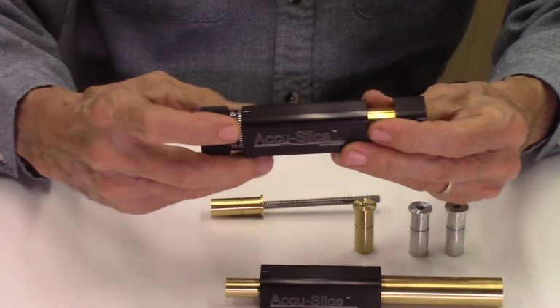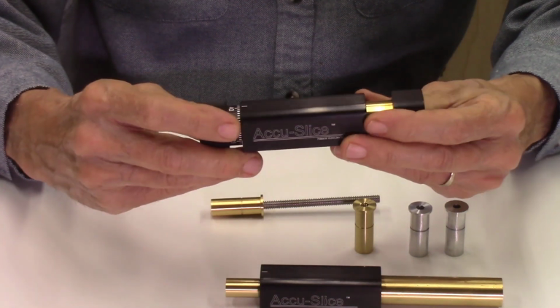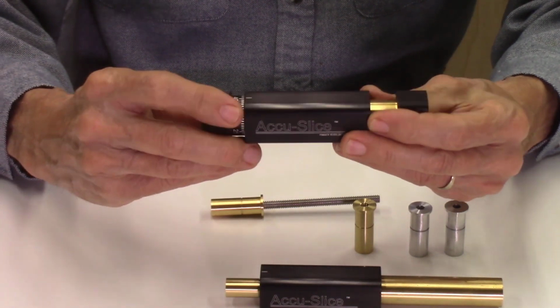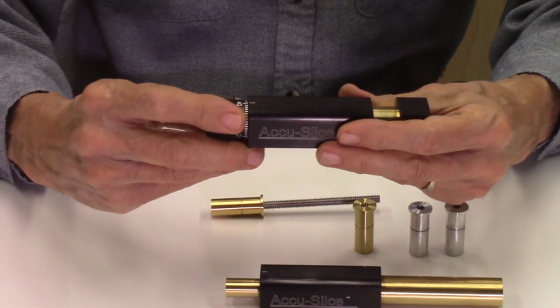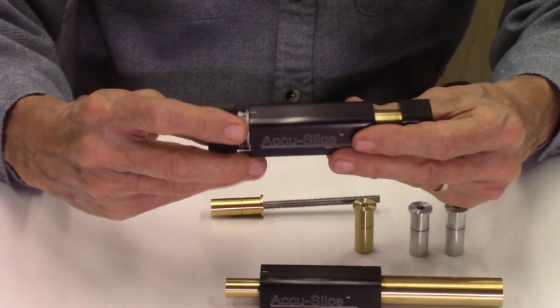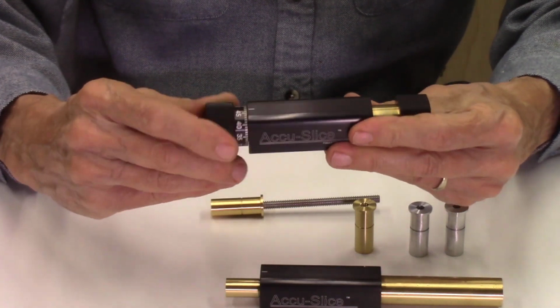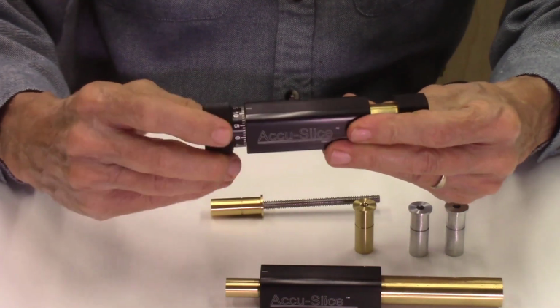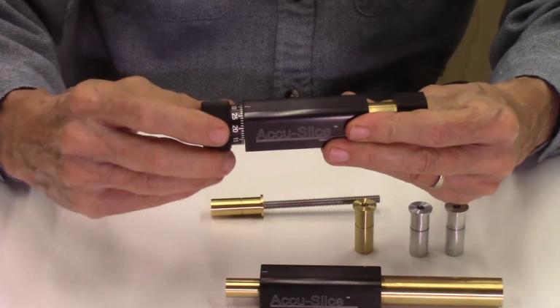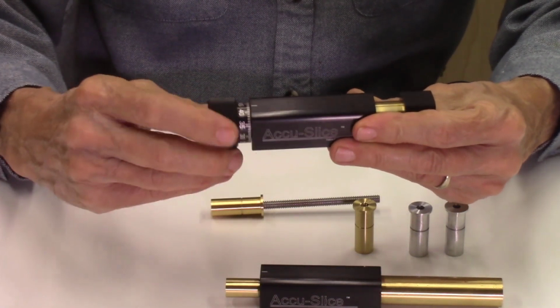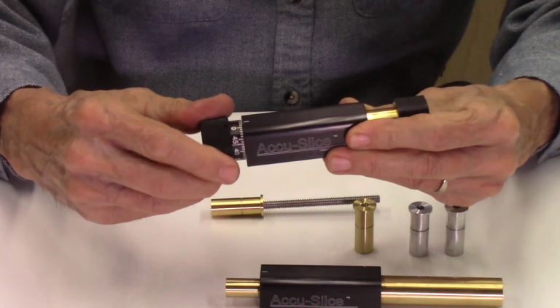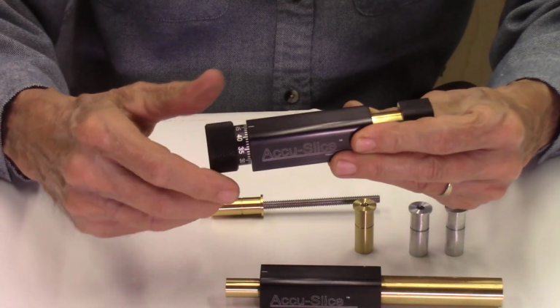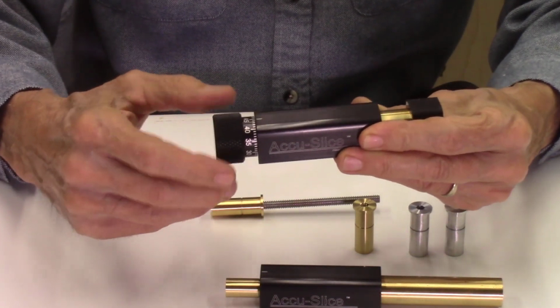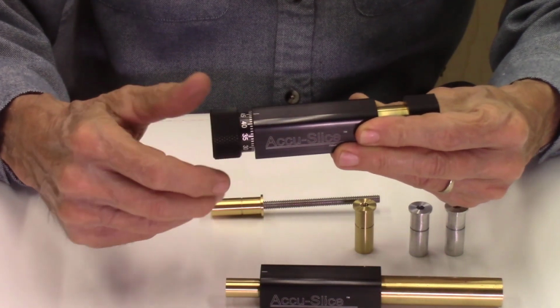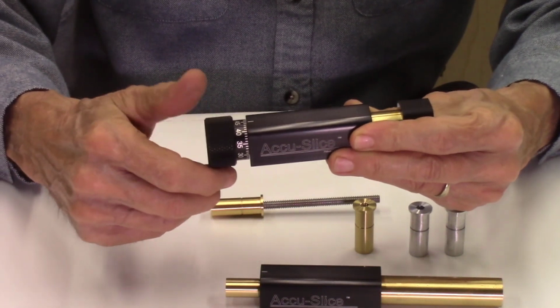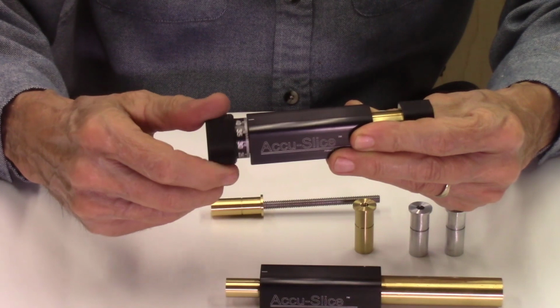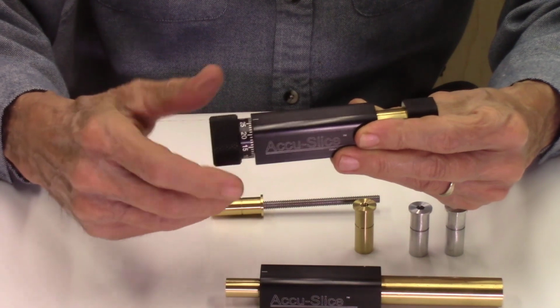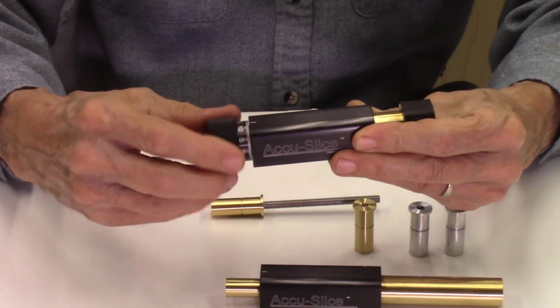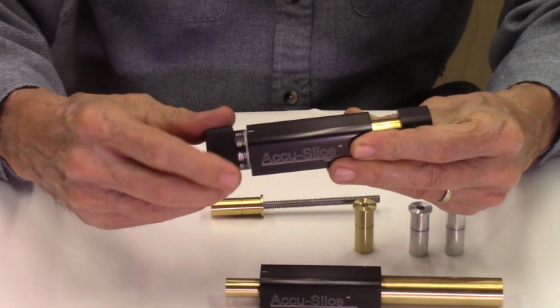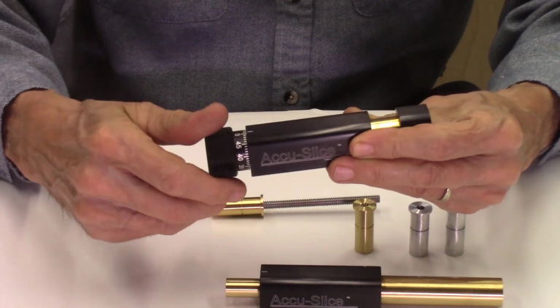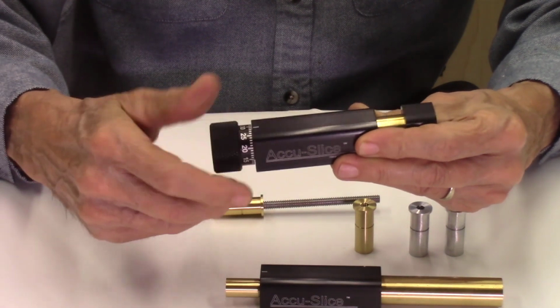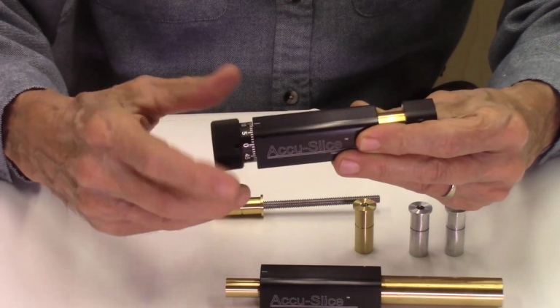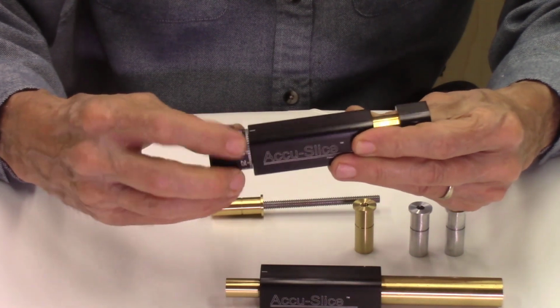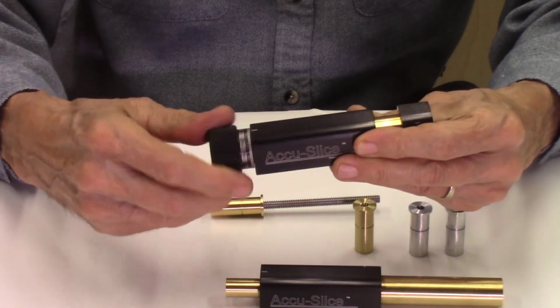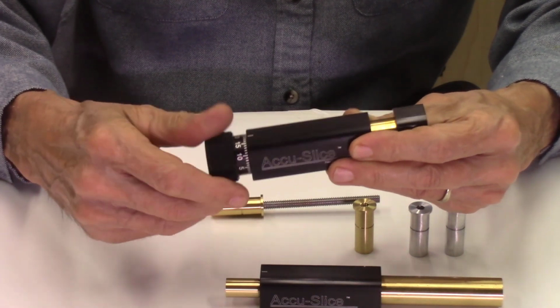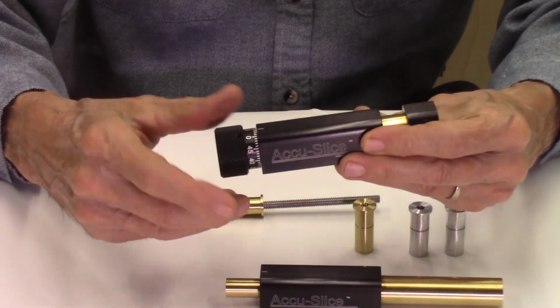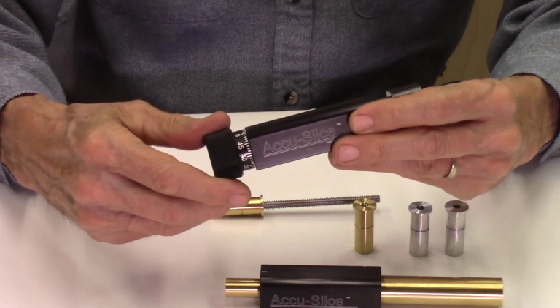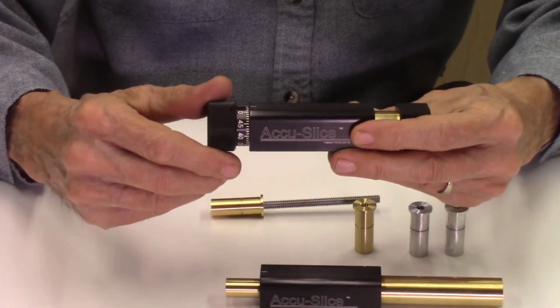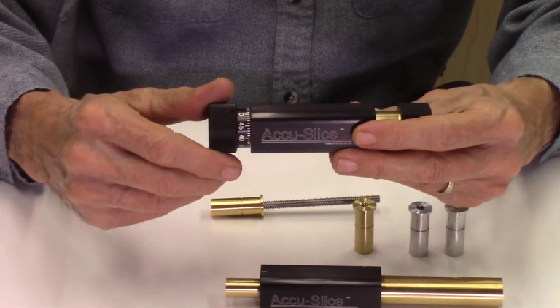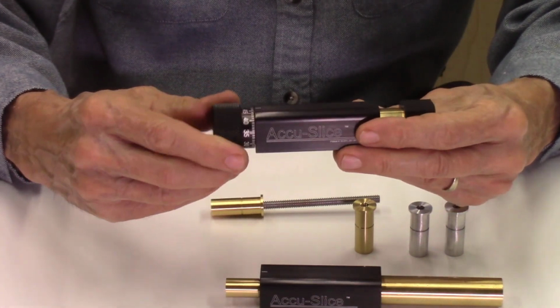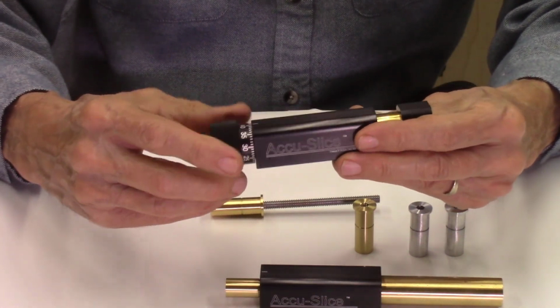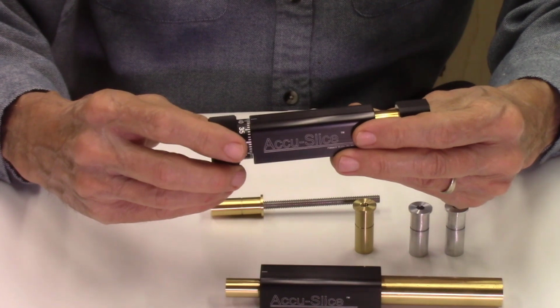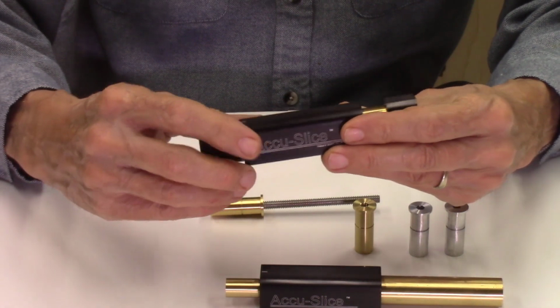And then to use this system, you just turn this and it's accurate to a thousandth of an inch. And that's how you position your board on the AccuSlide system to index its position.